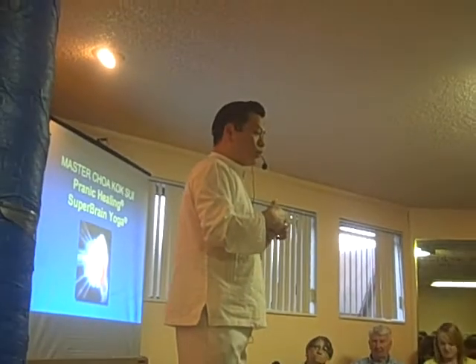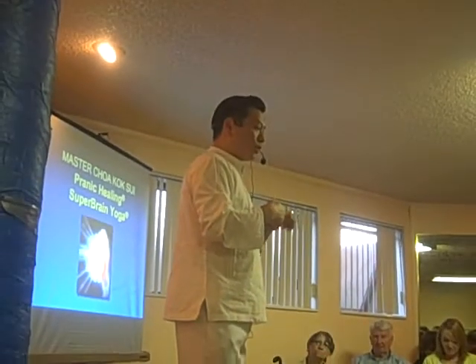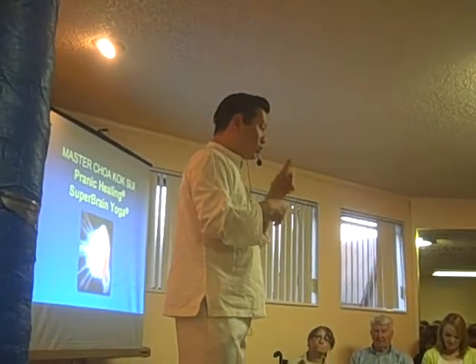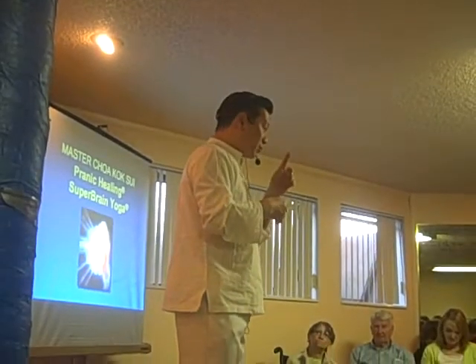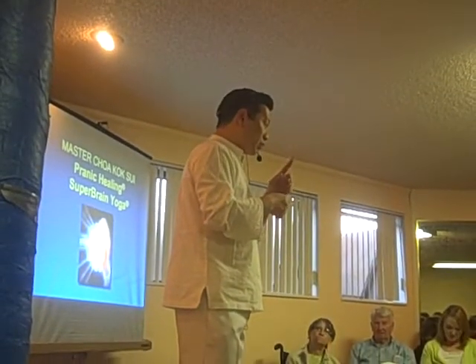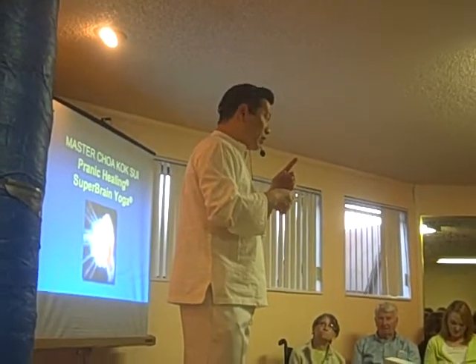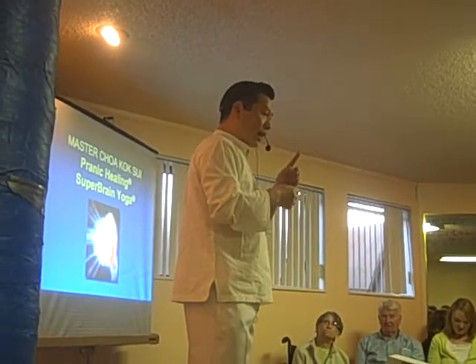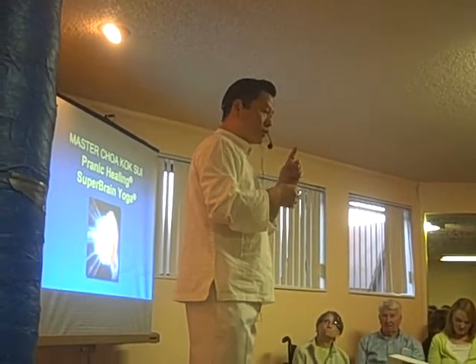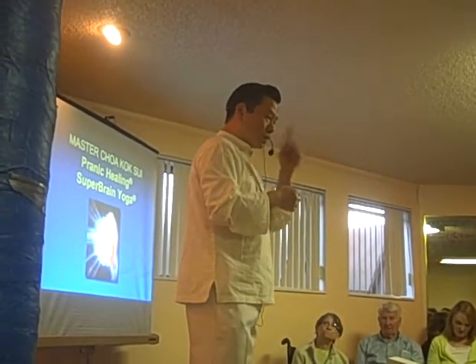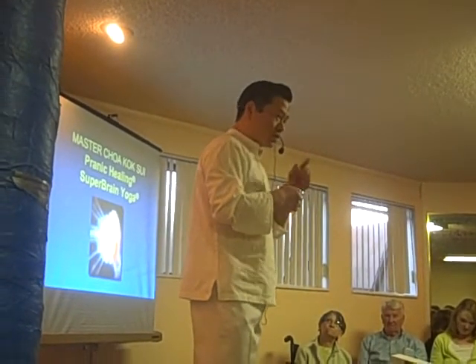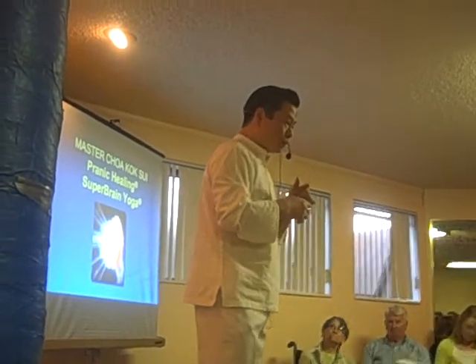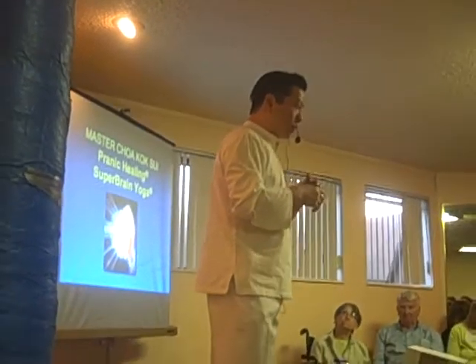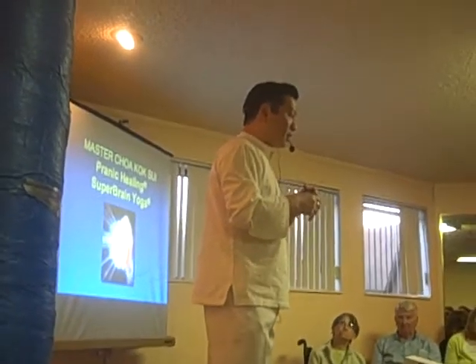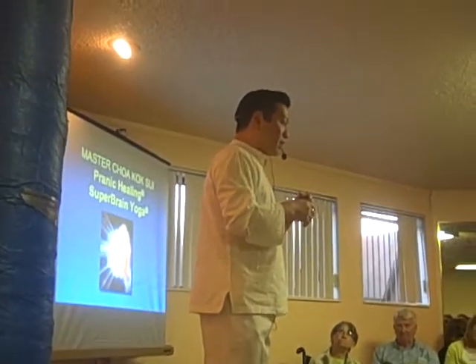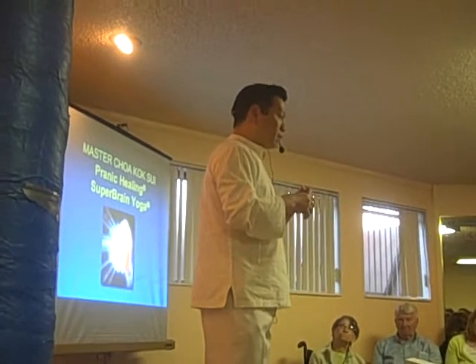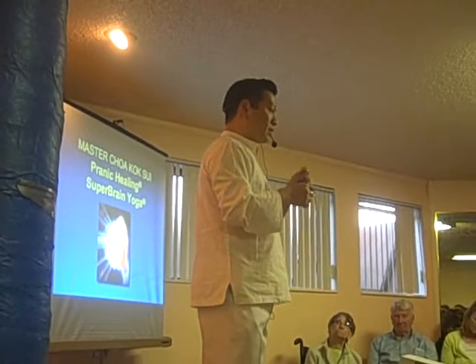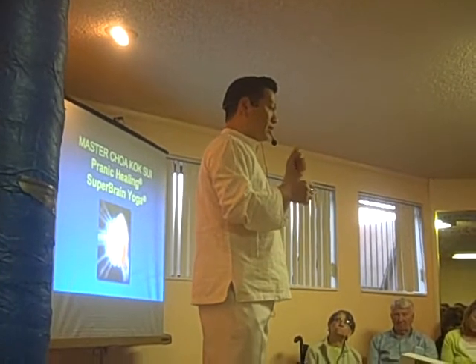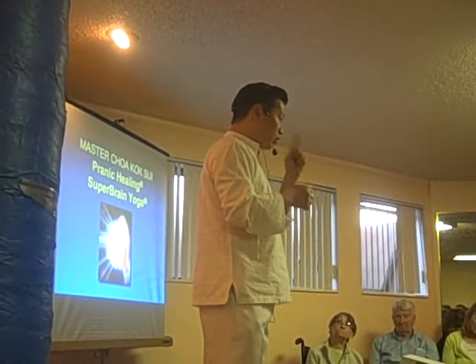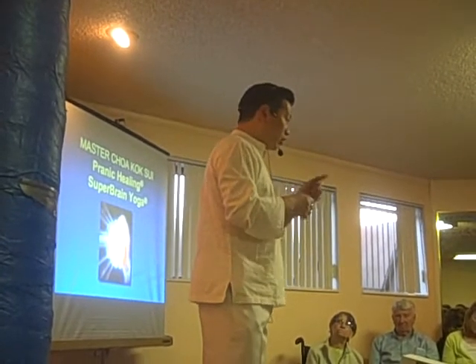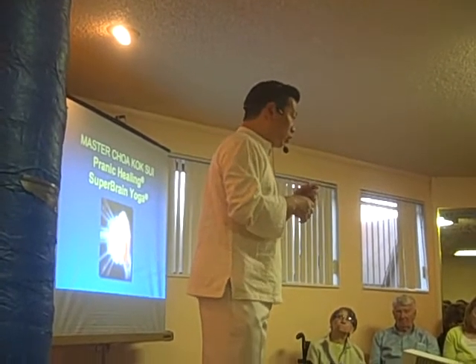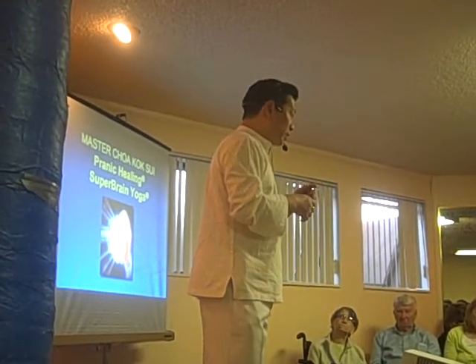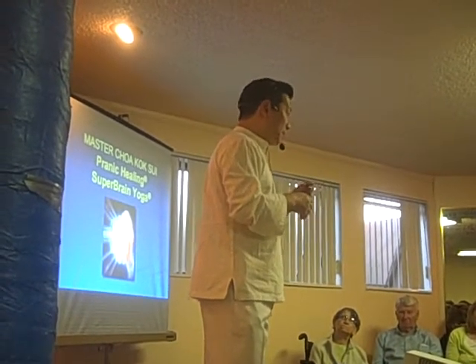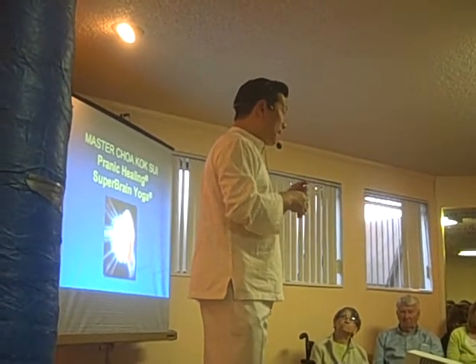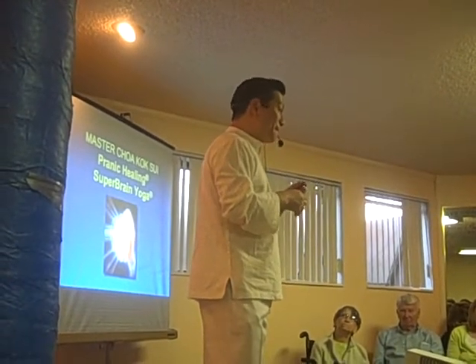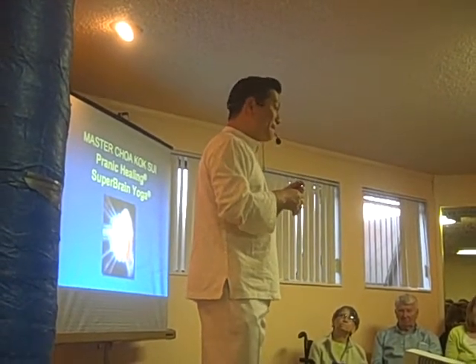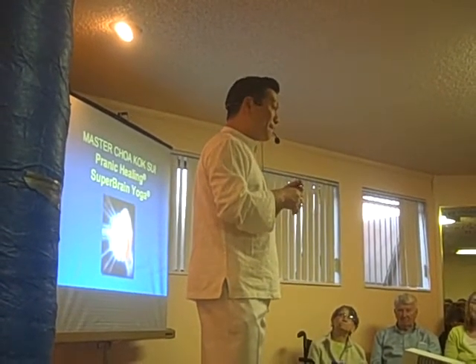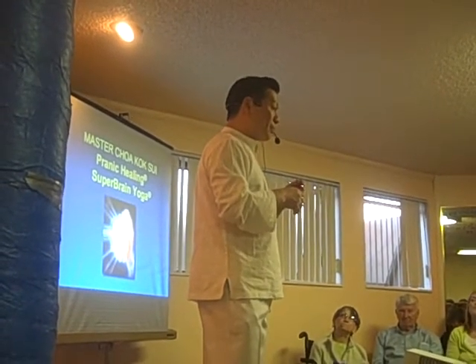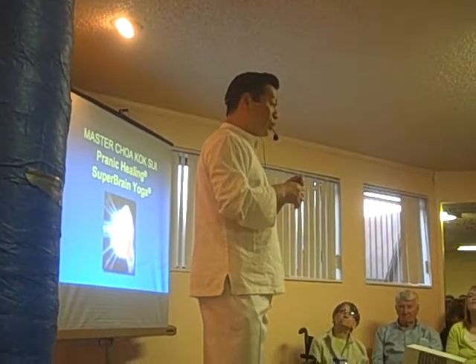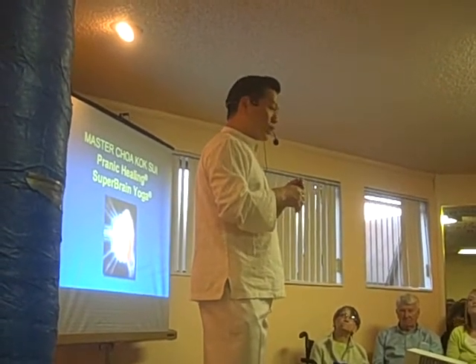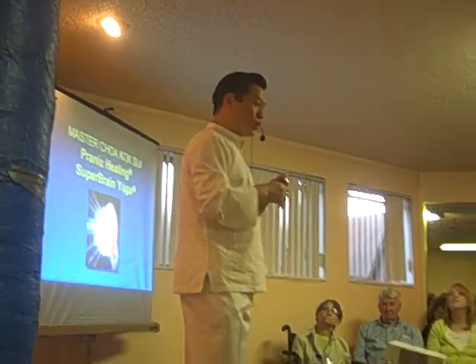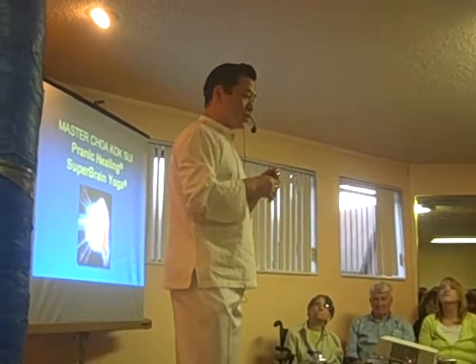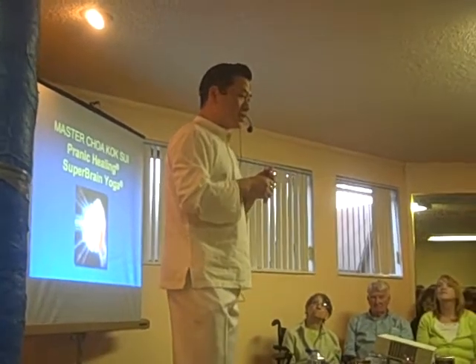Now do you know that most of you were actually taught a certain mudra, but not all of you are doing it right? Would you like to know which one it is?